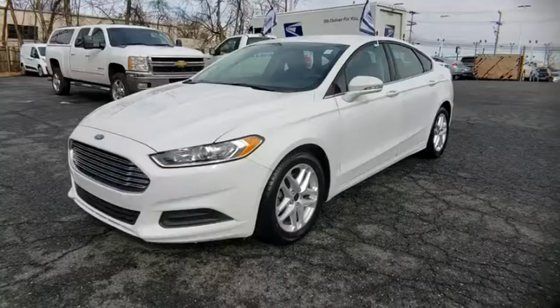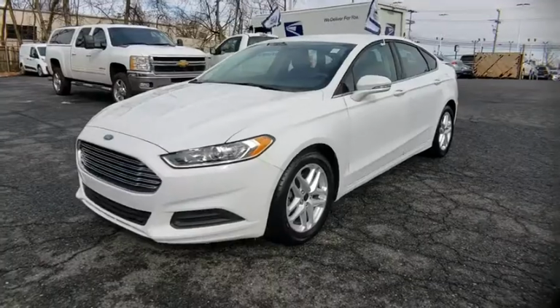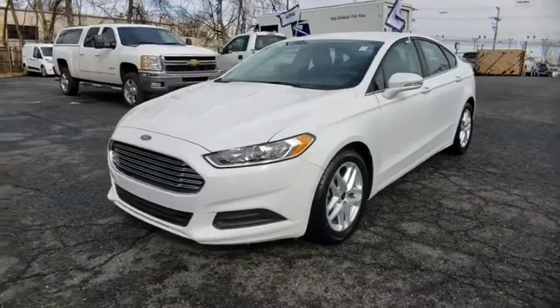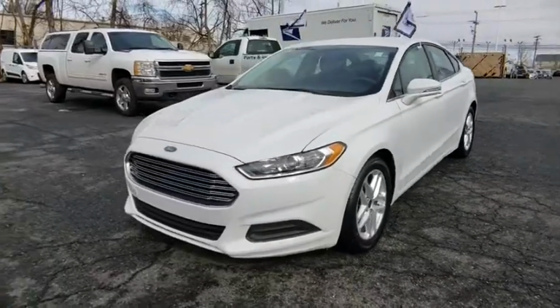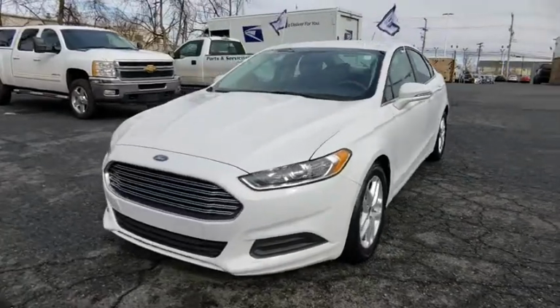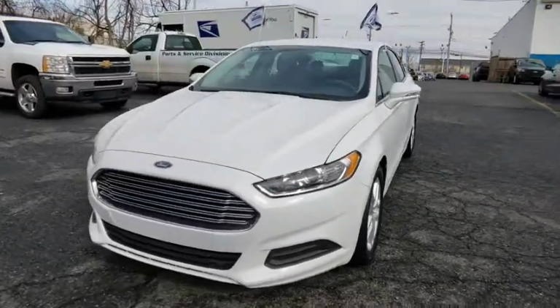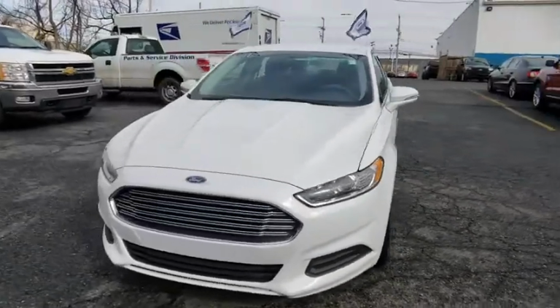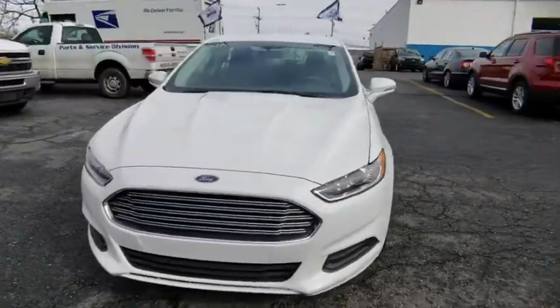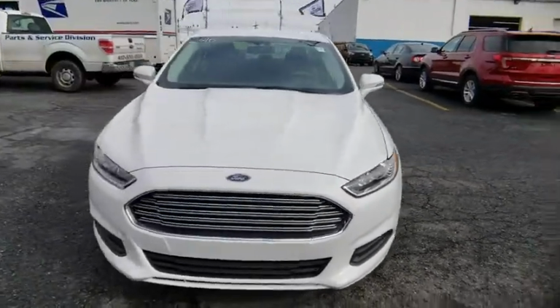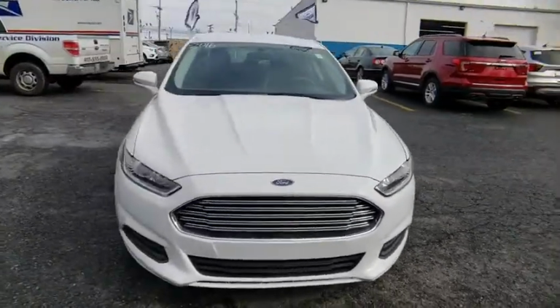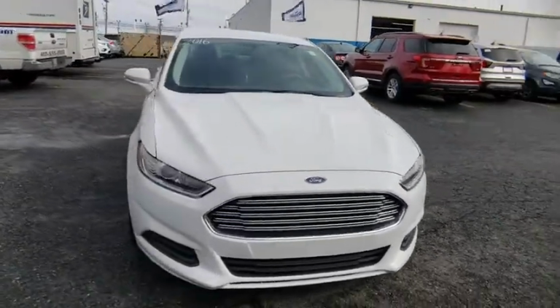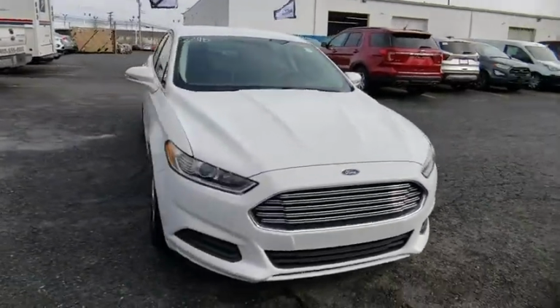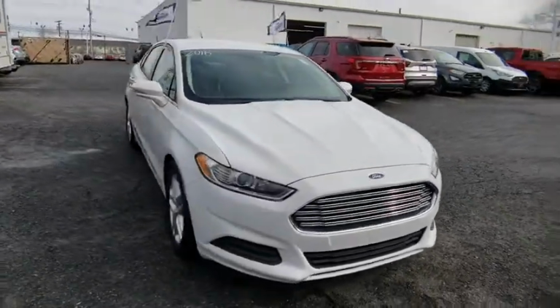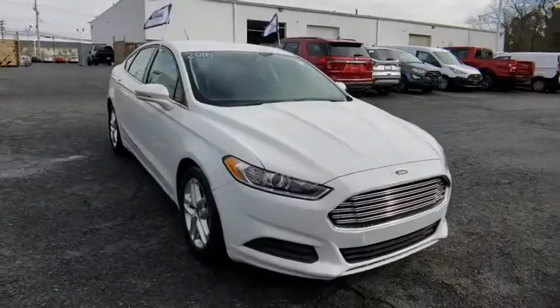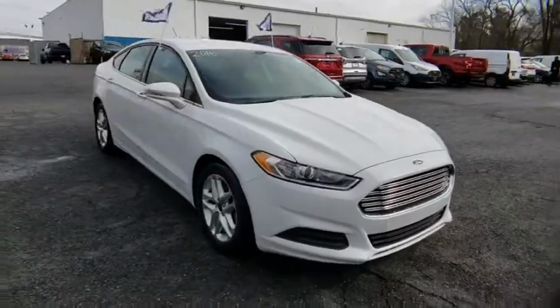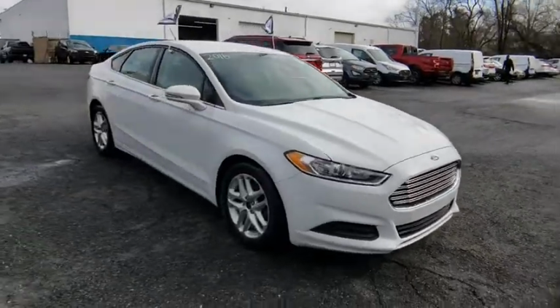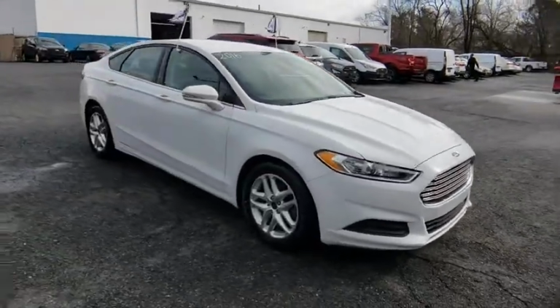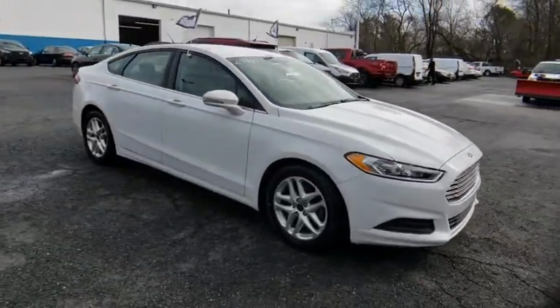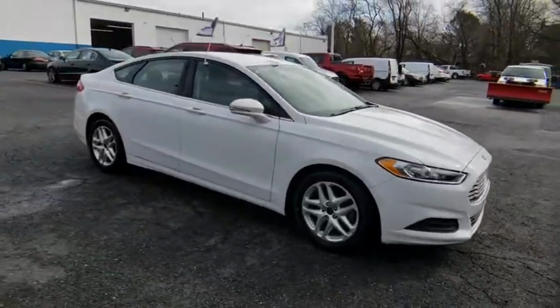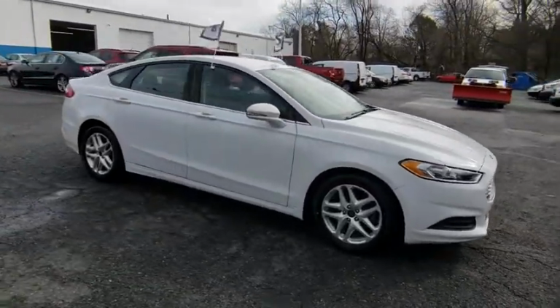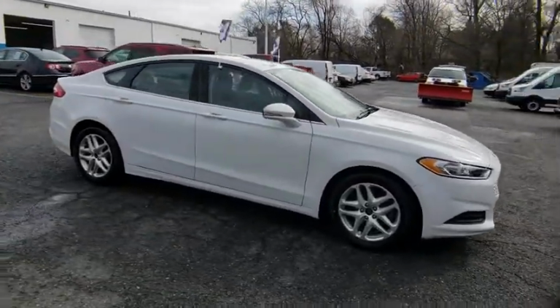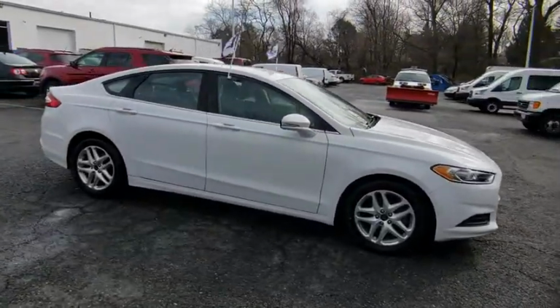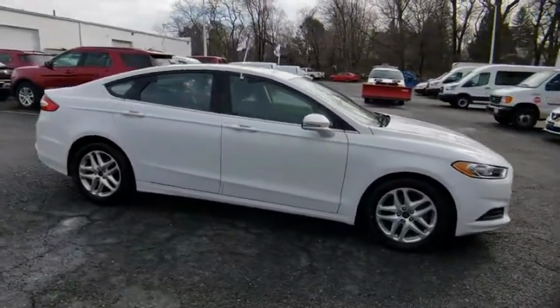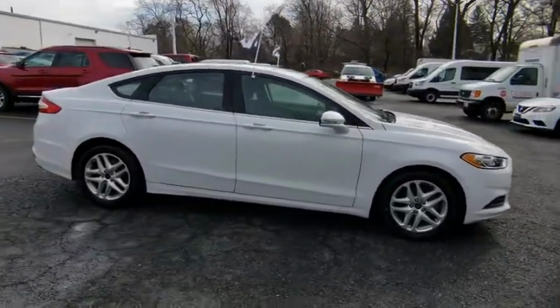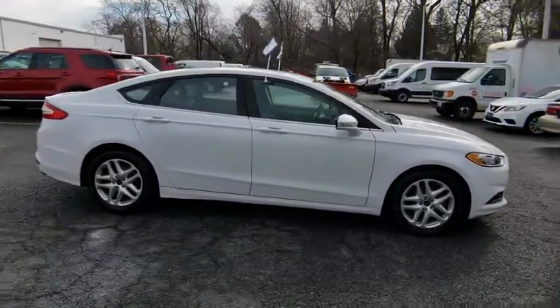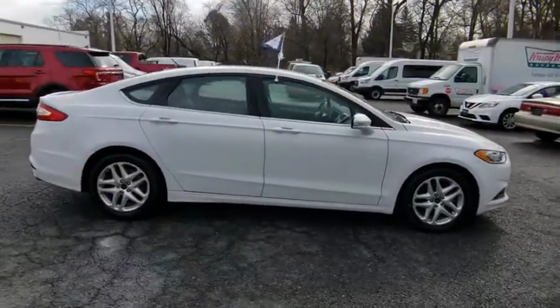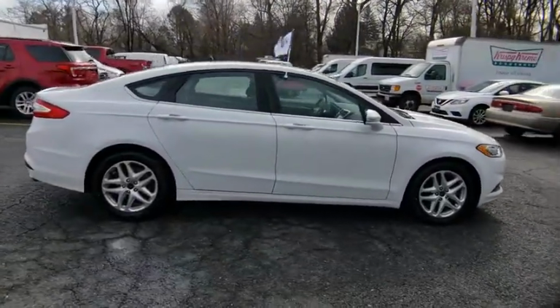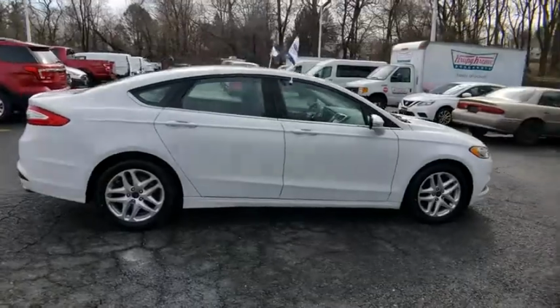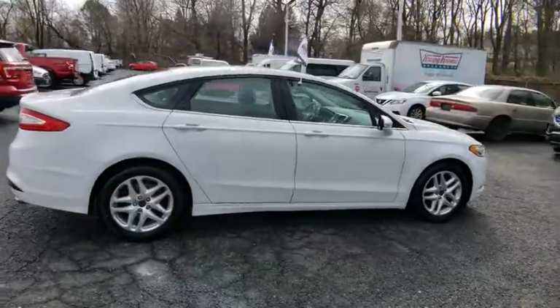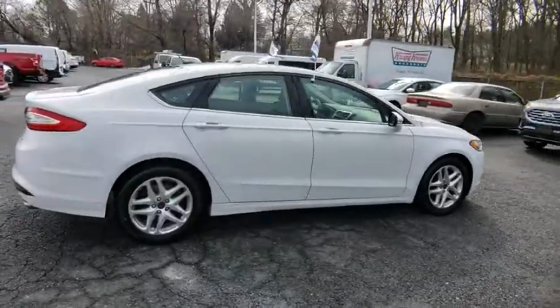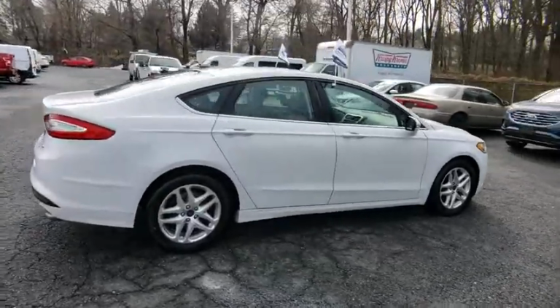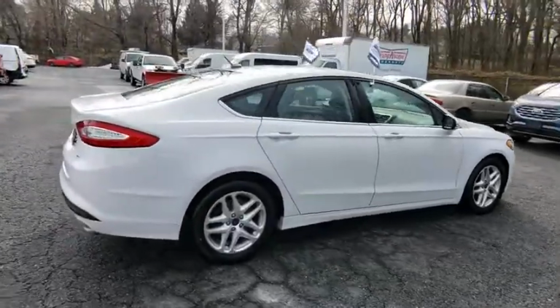2016 Ford Fusion. You can have both impressive power and great economy in a Fusion. This vehicle has less than 35,000 miles. Here are some of this vehicle's great options.